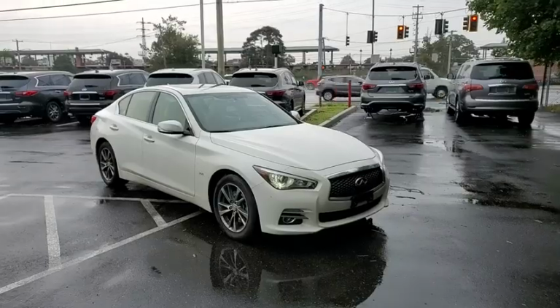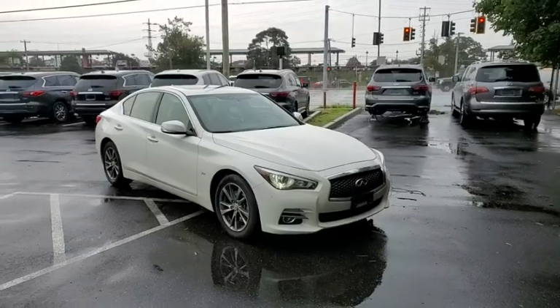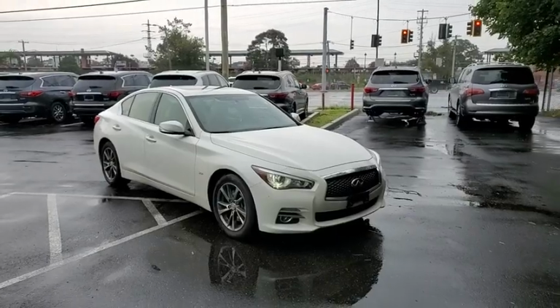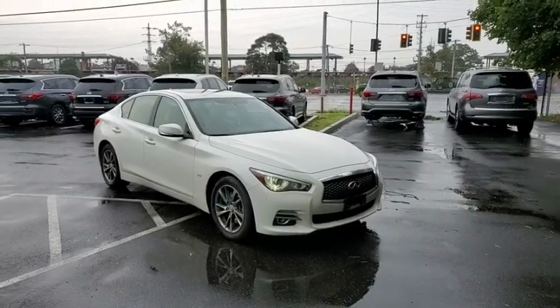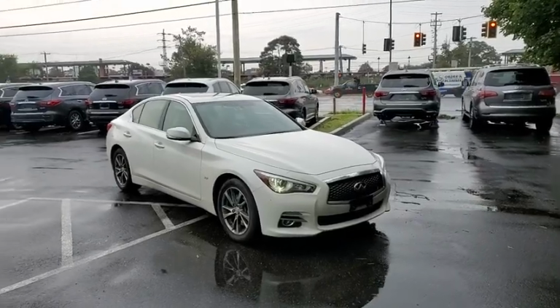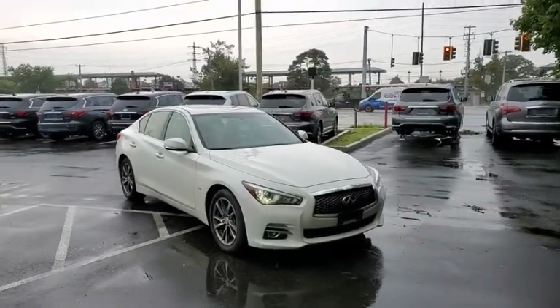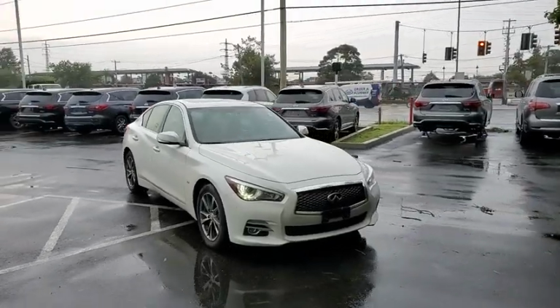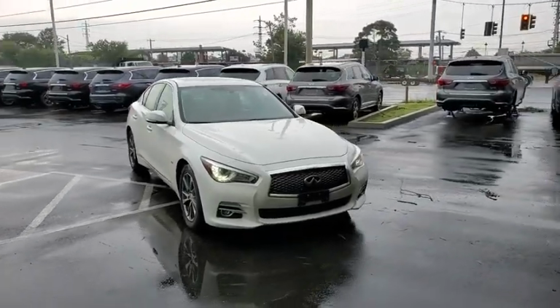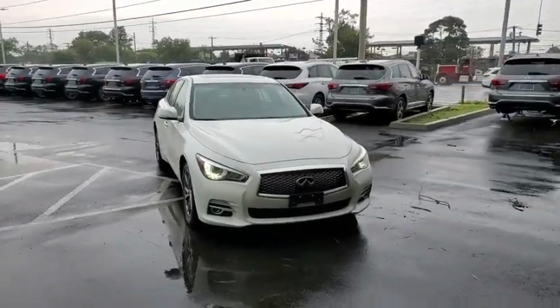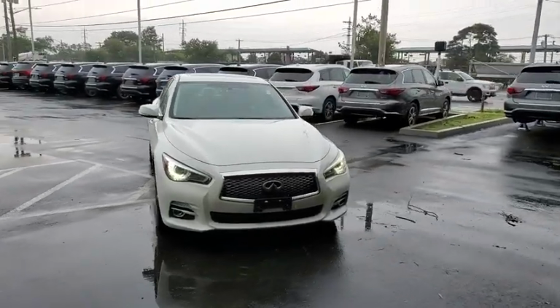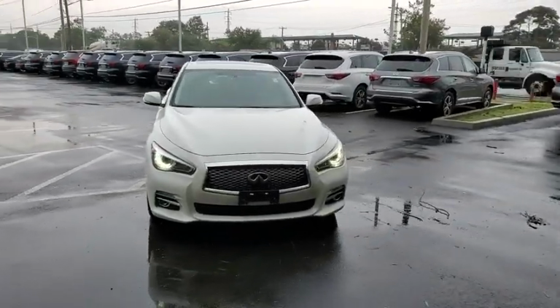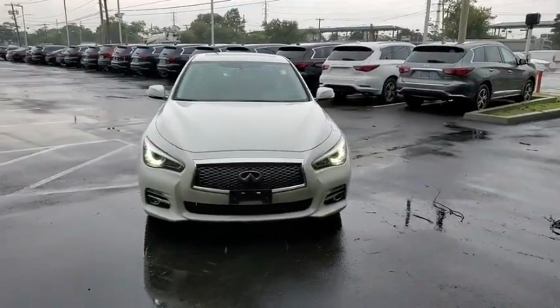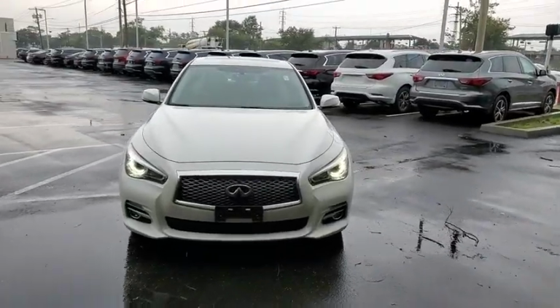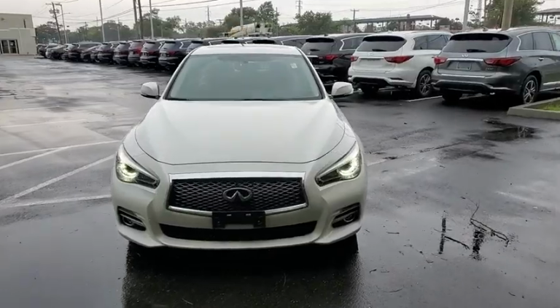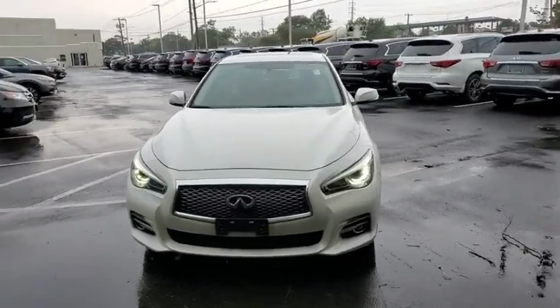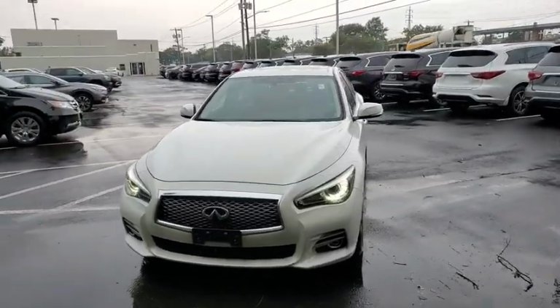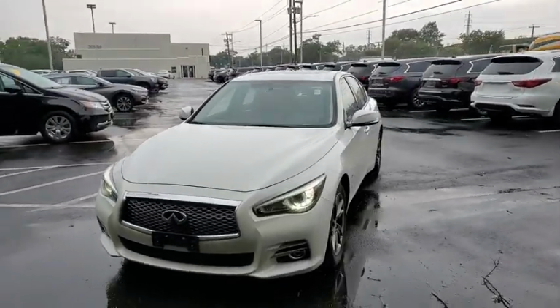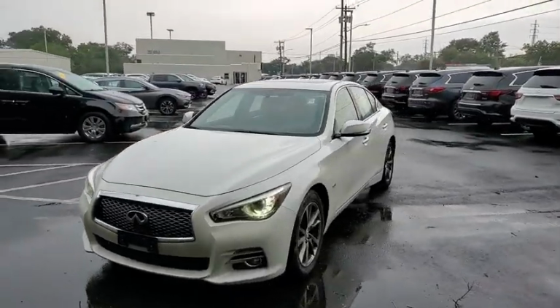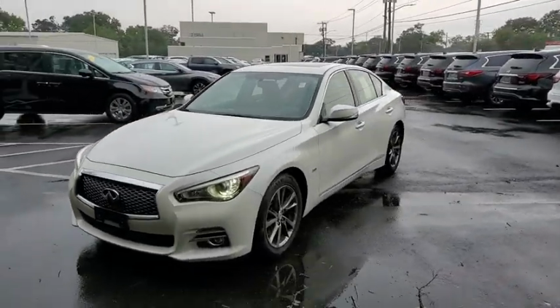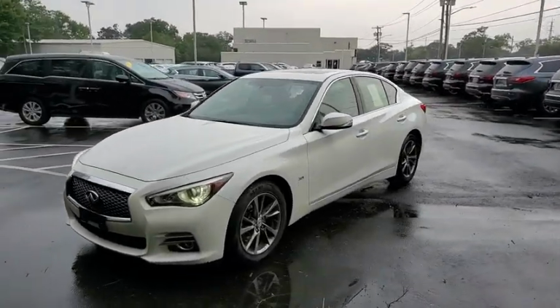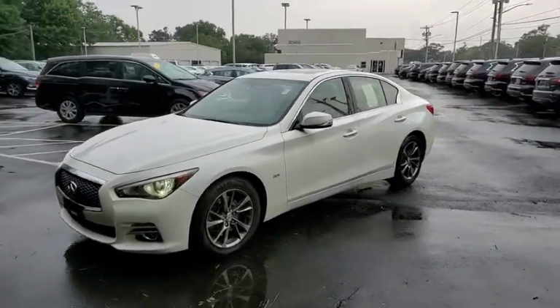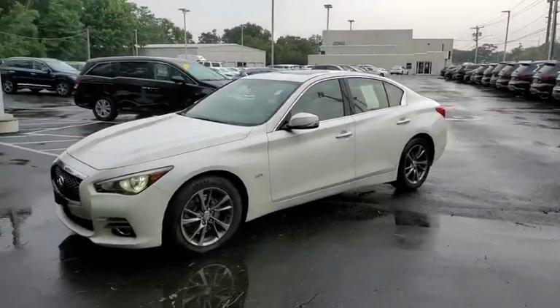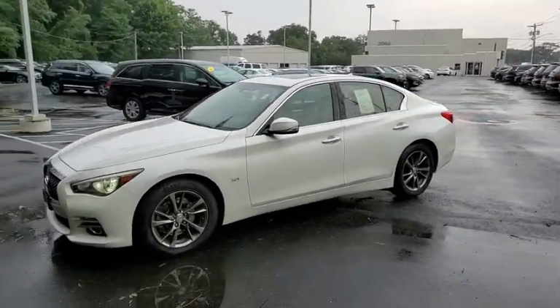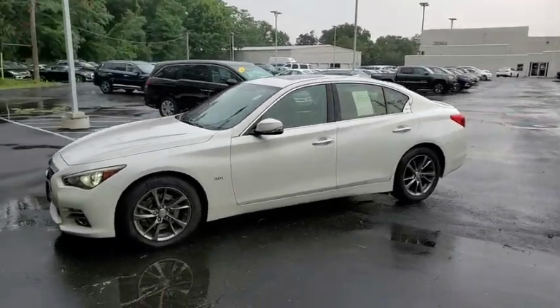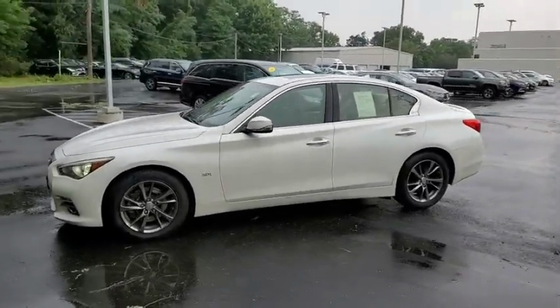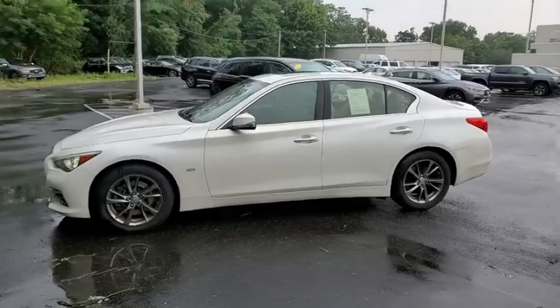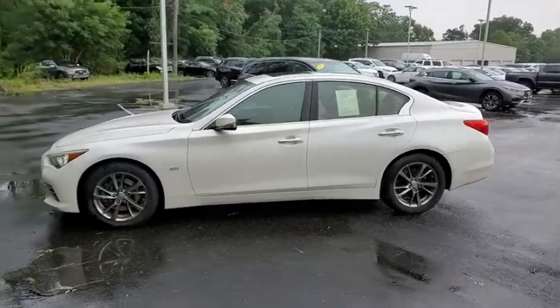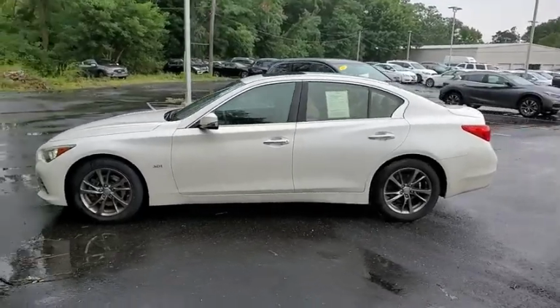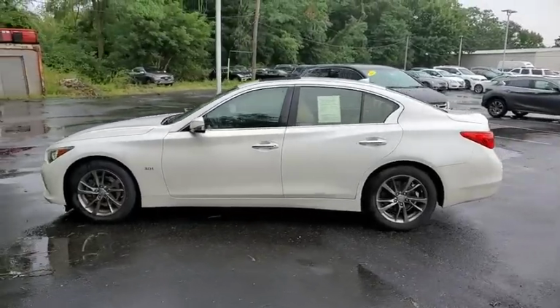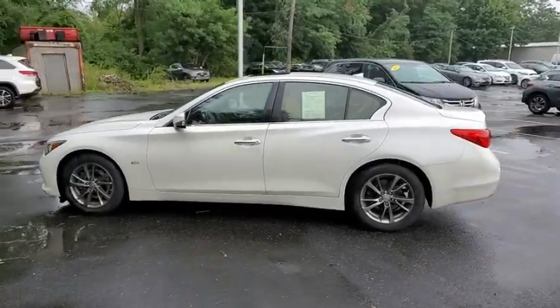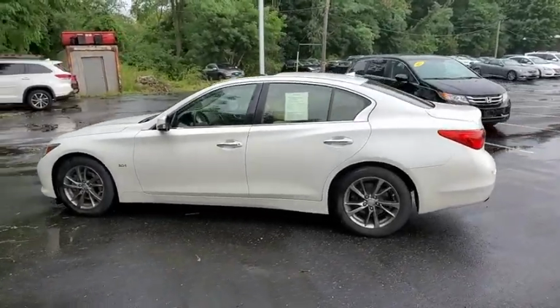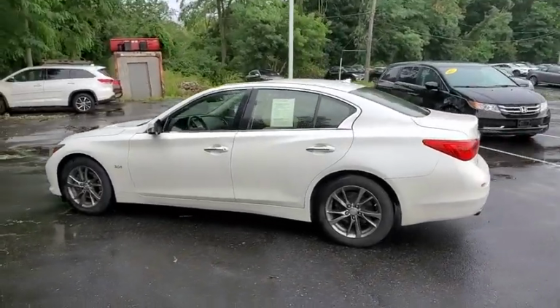Stop by and take a look at the 2017 Infiniti Q50. The Q50 has elevated design expression by breaking all the design rules. Along with the signature appearance, it also comes with power.